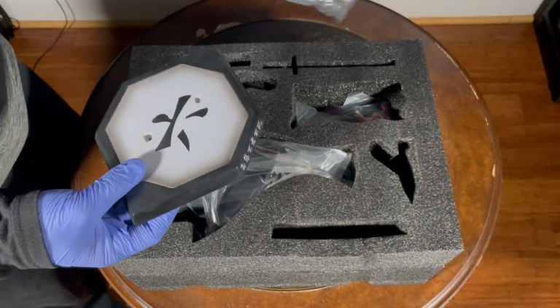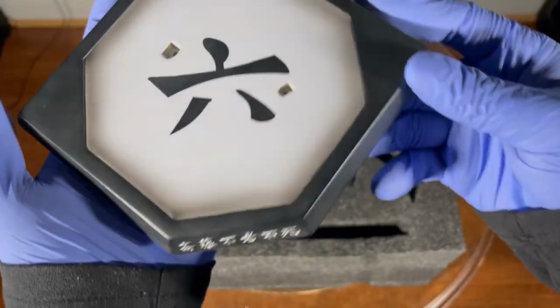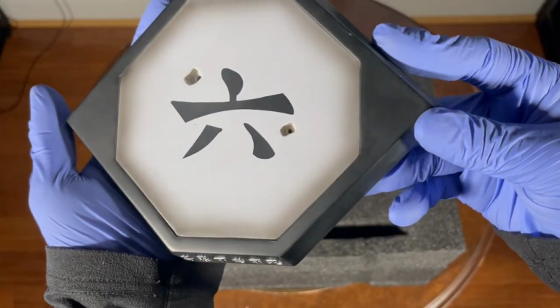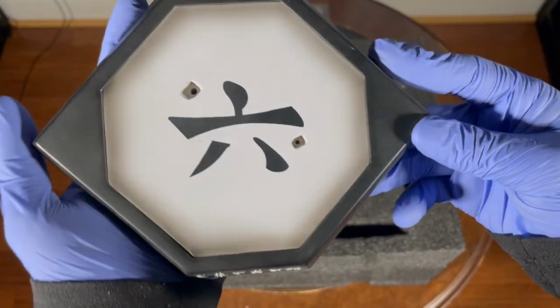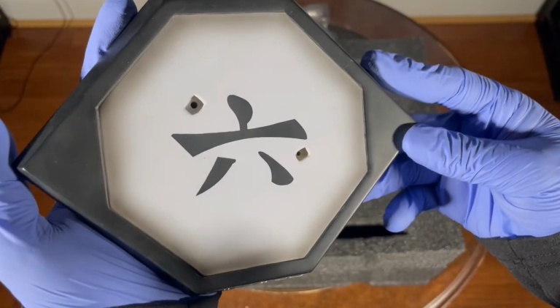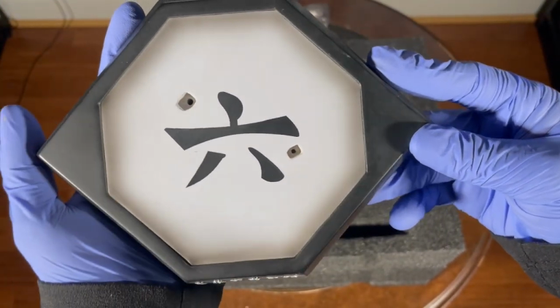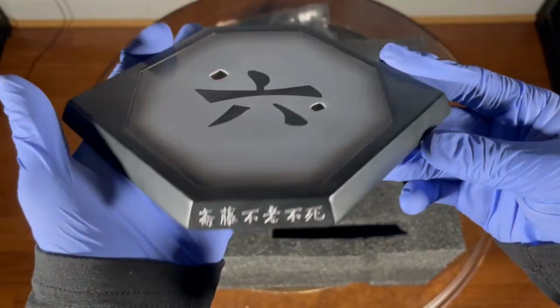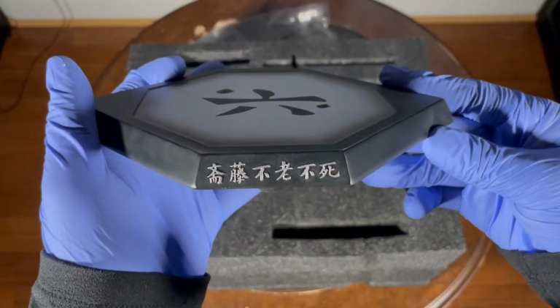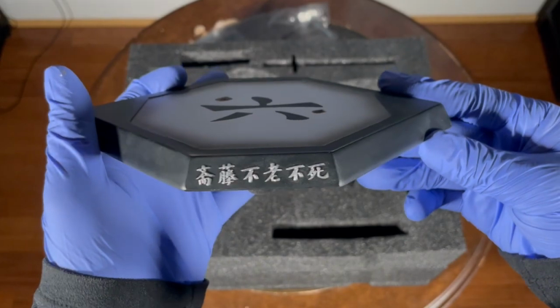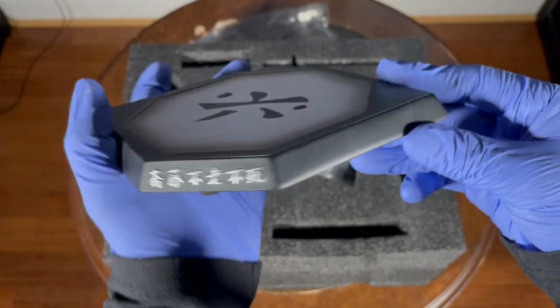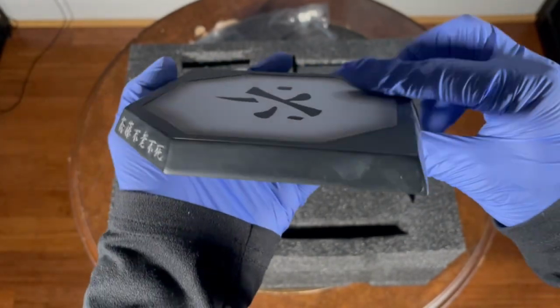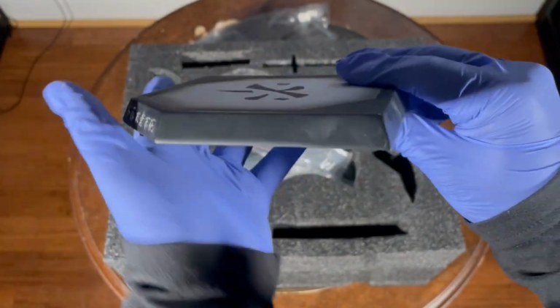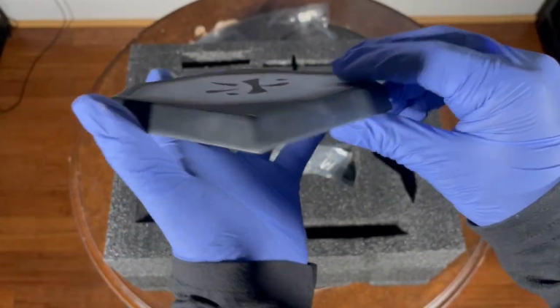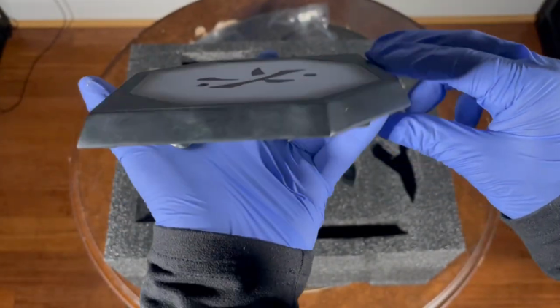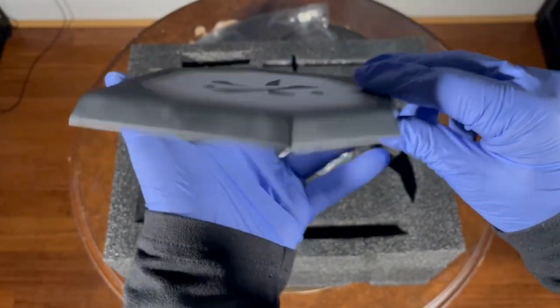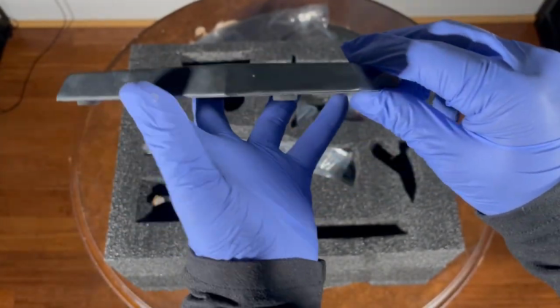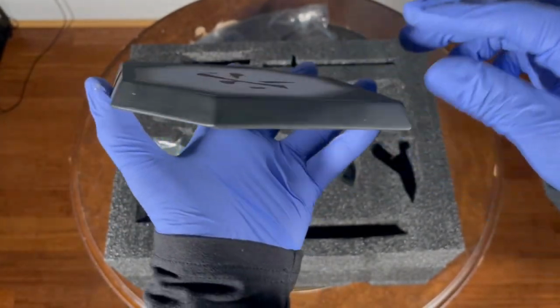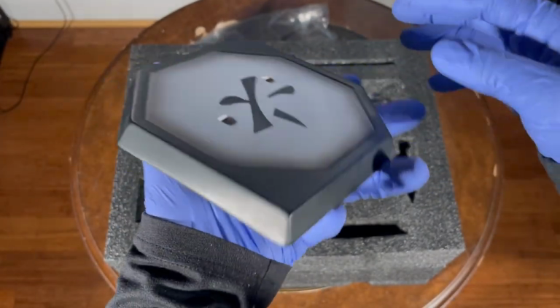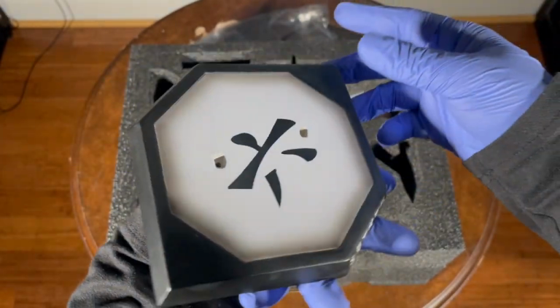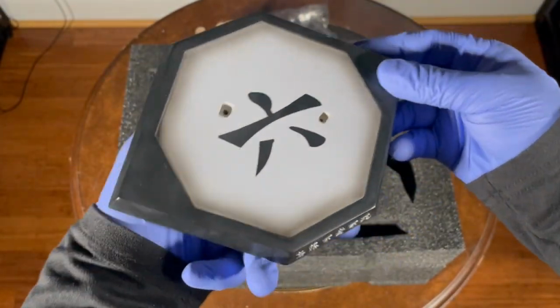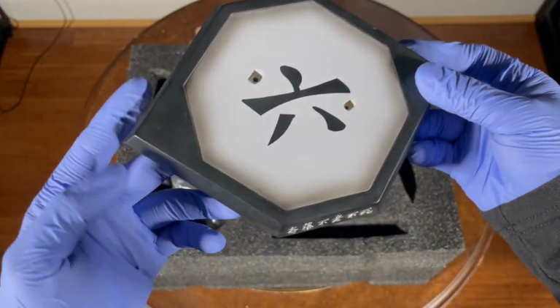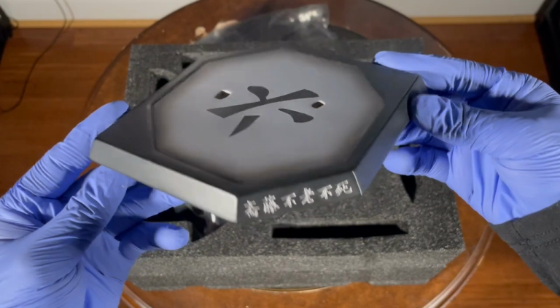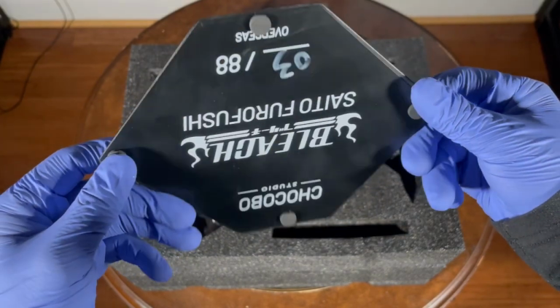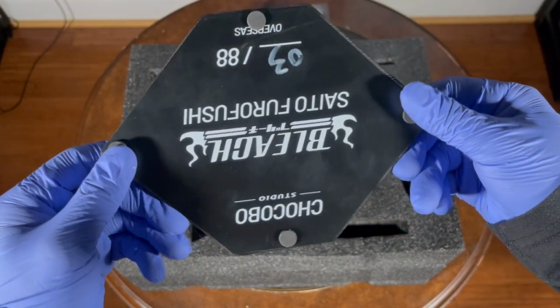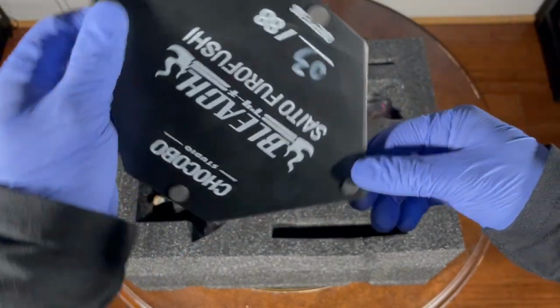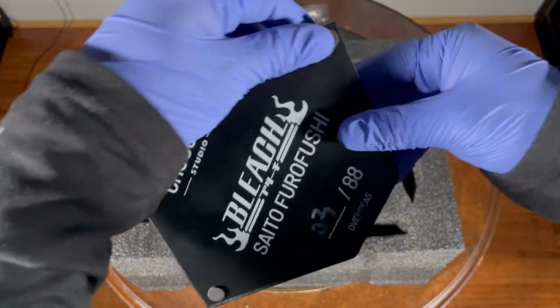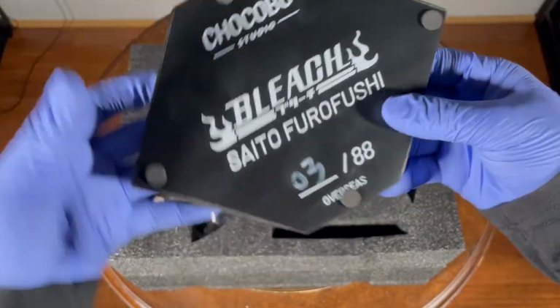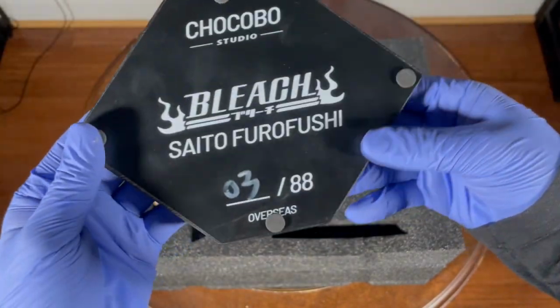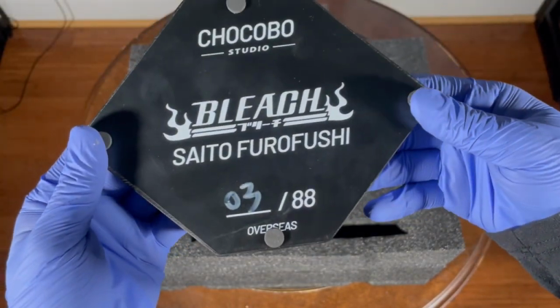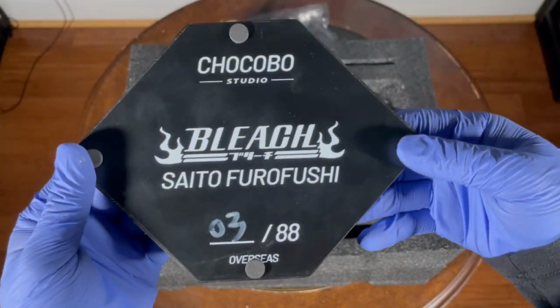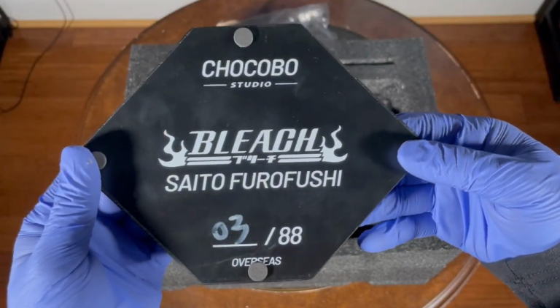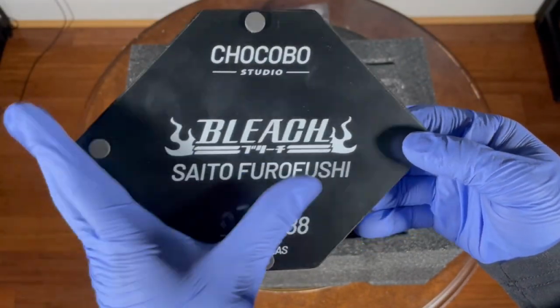Now for the base, which has a pretty simple shape and doesn't take up too much space. I love that it has the sixth division's mark. The back has a classic Bleach logo, and again it's number three out of 88.